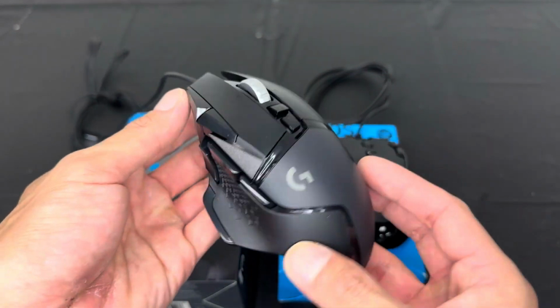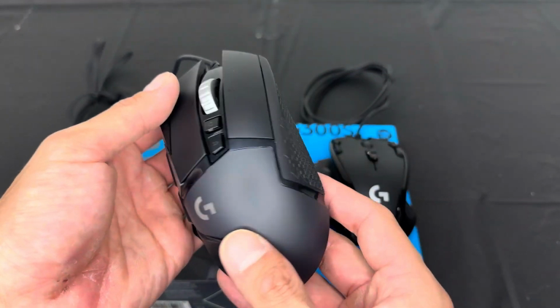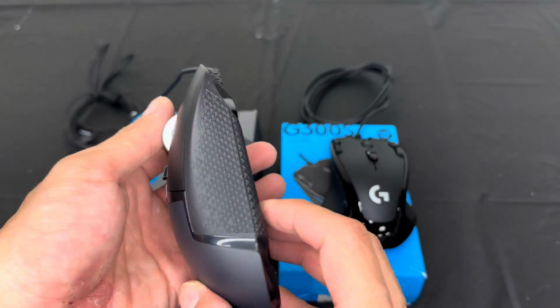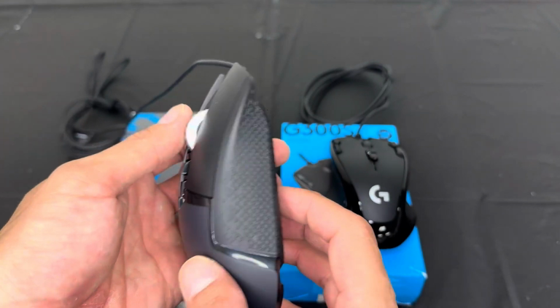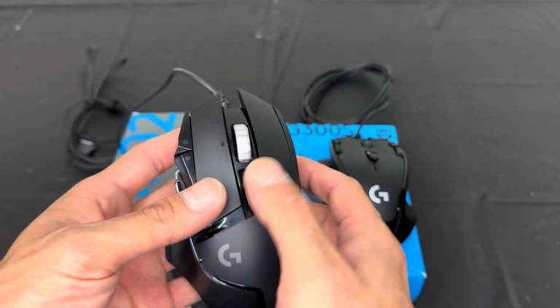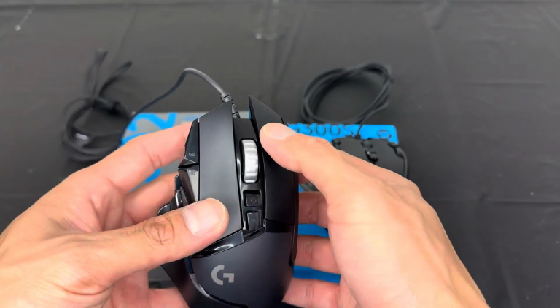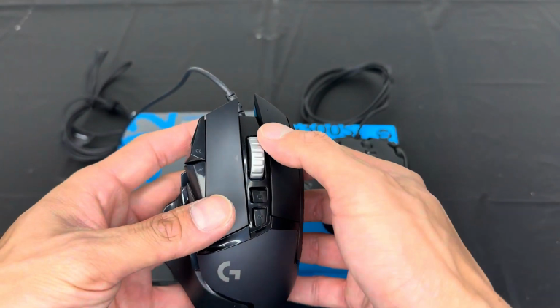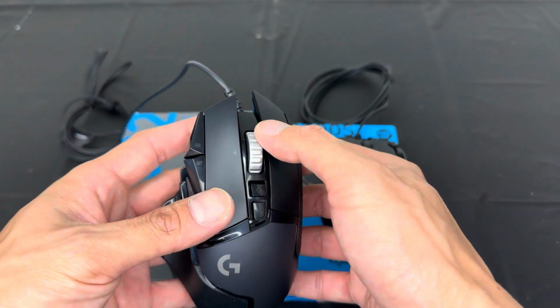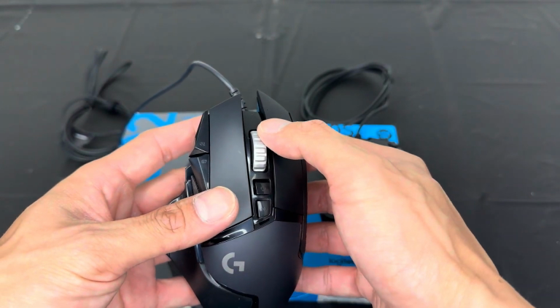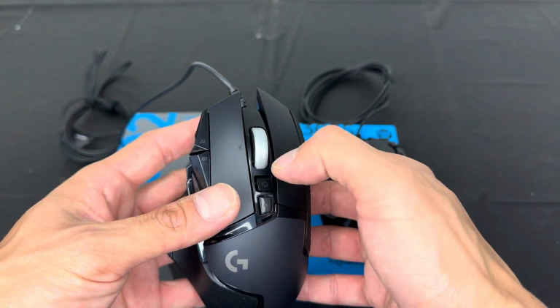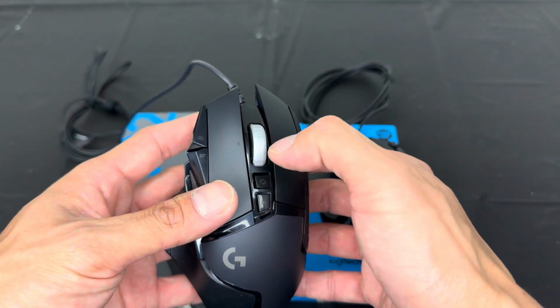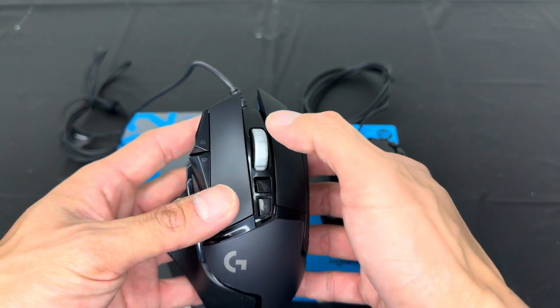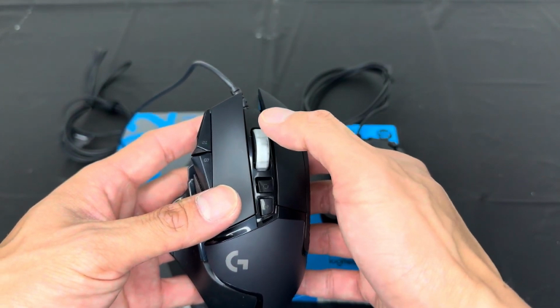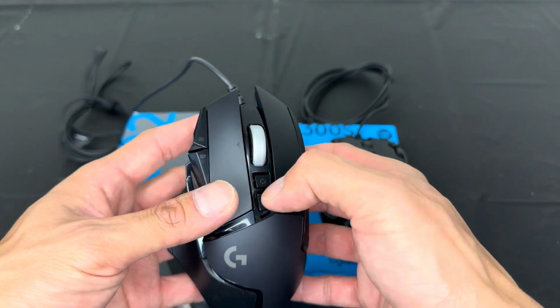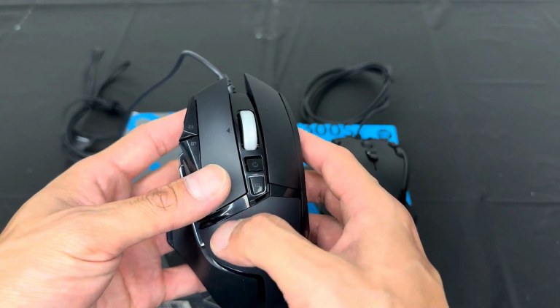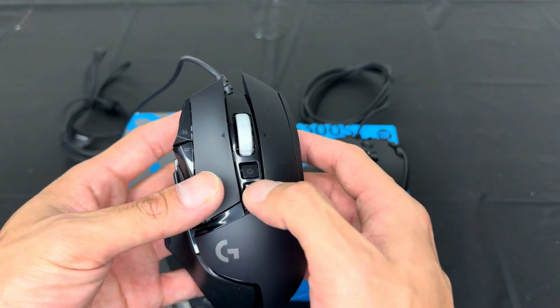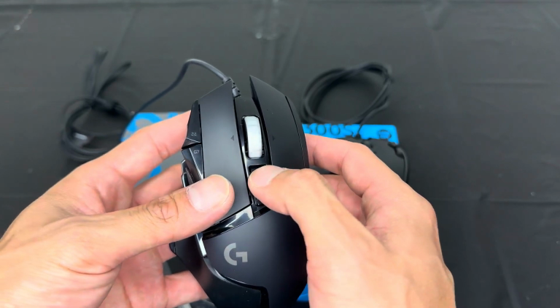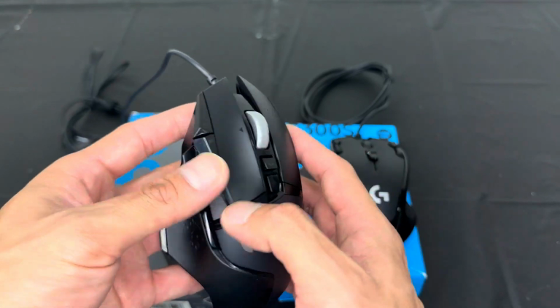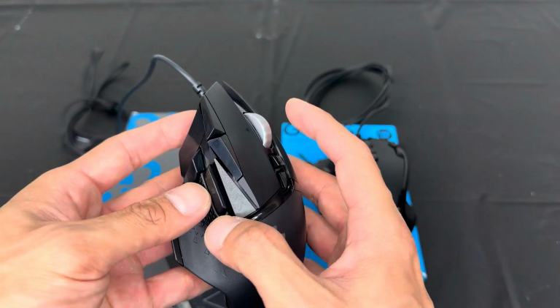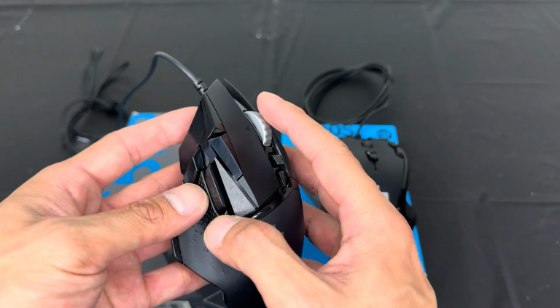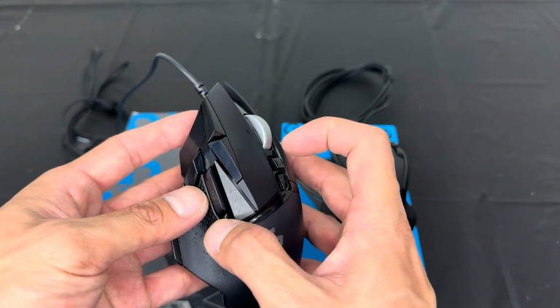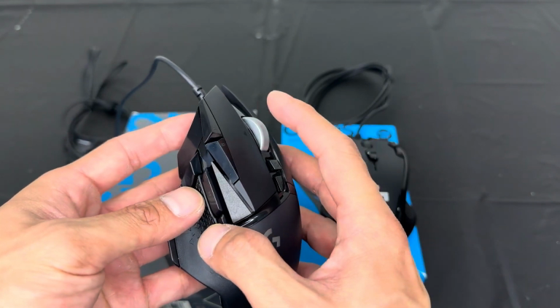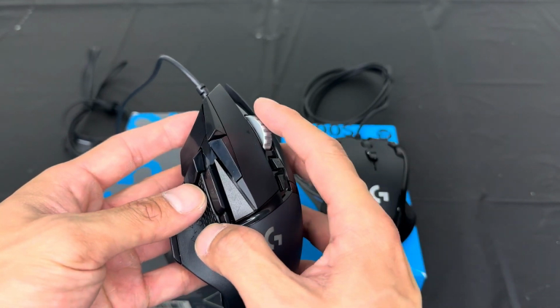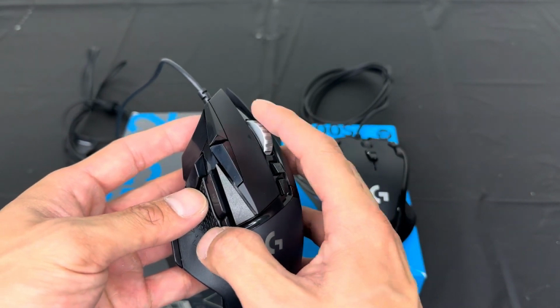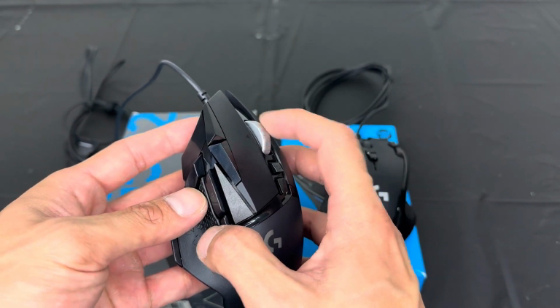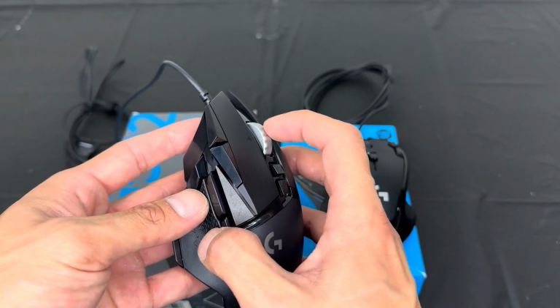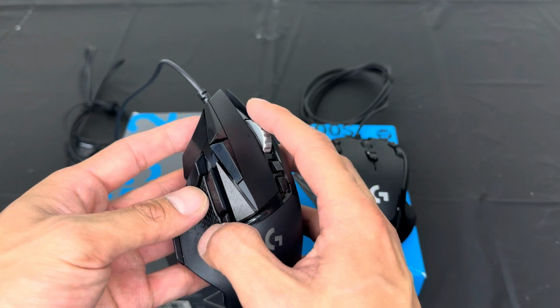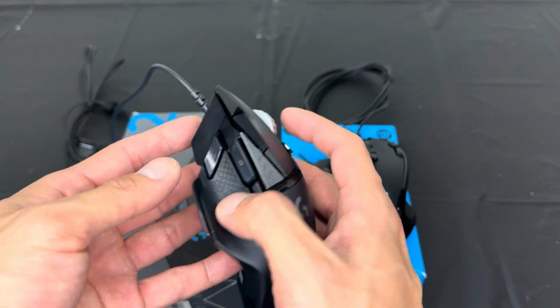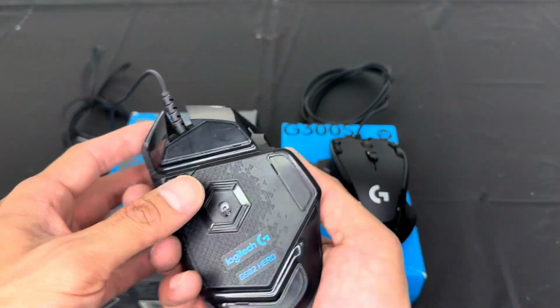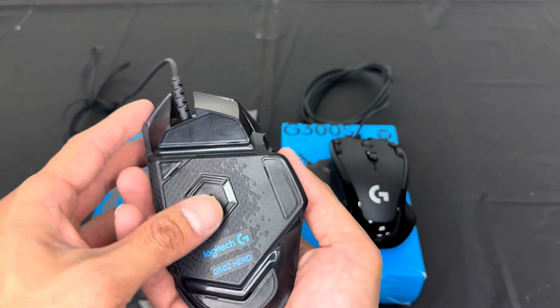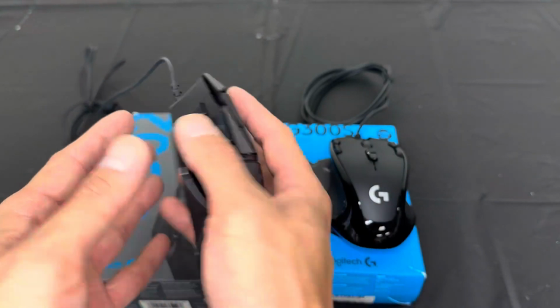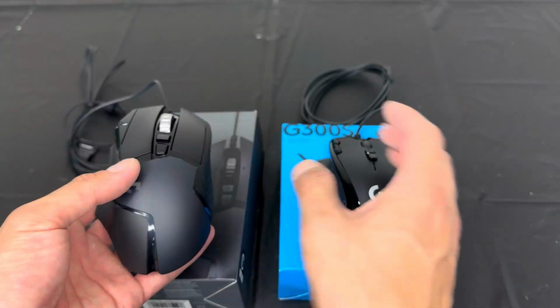What I really like about this one is the scrolling — it's very smooth. As you can see, the scroll wheel on this is so nice and easy to scroll up and down.